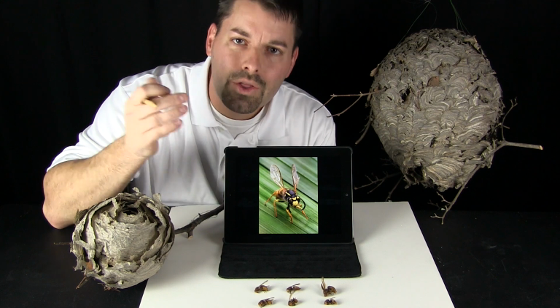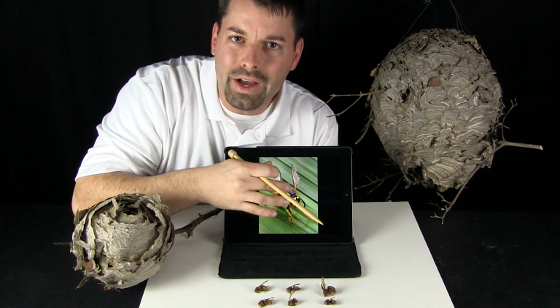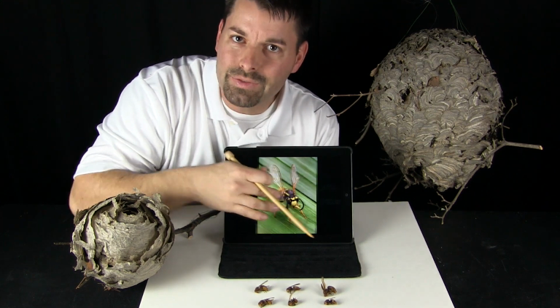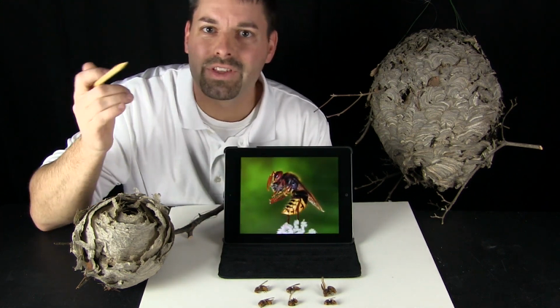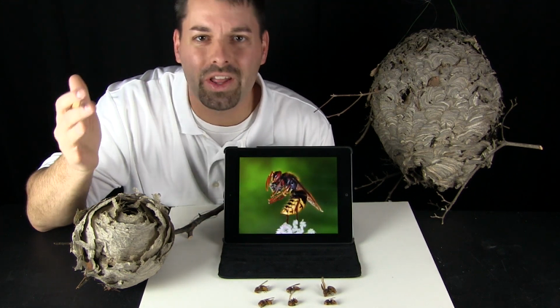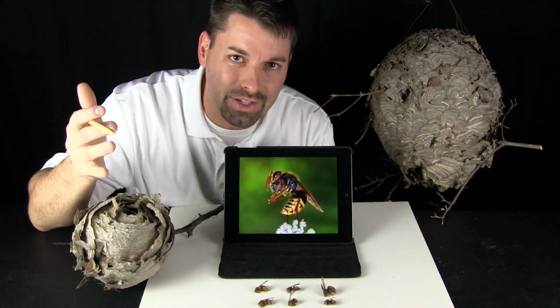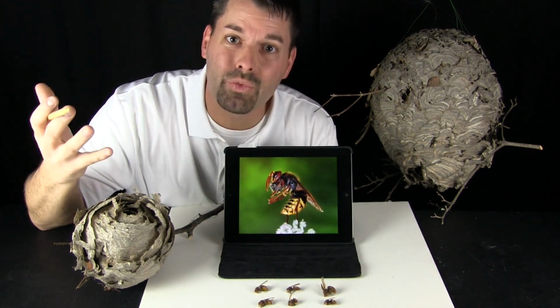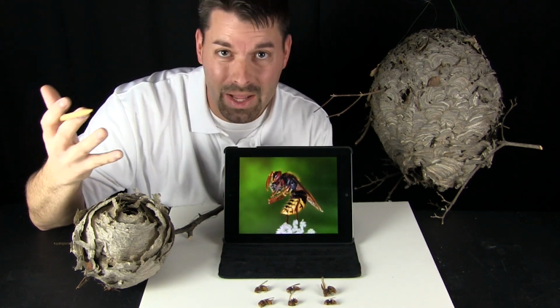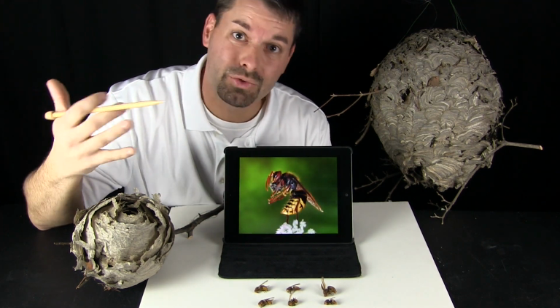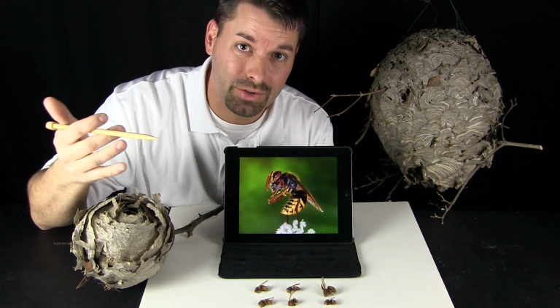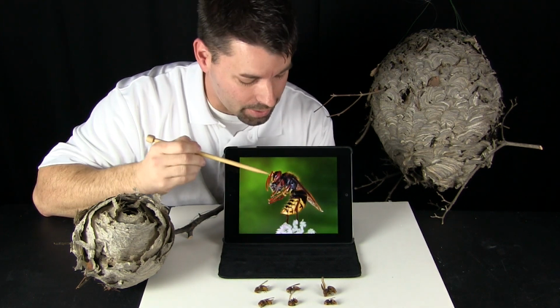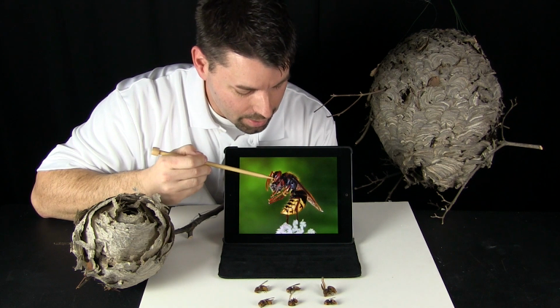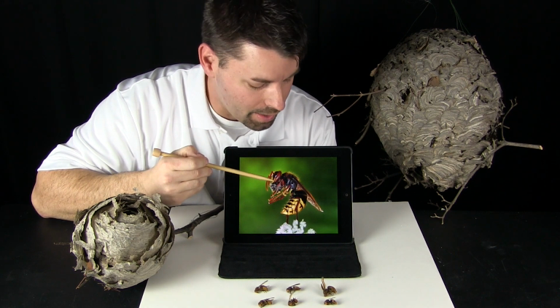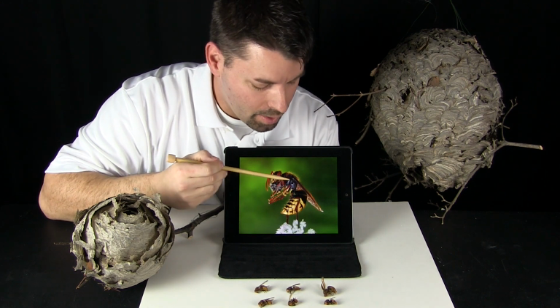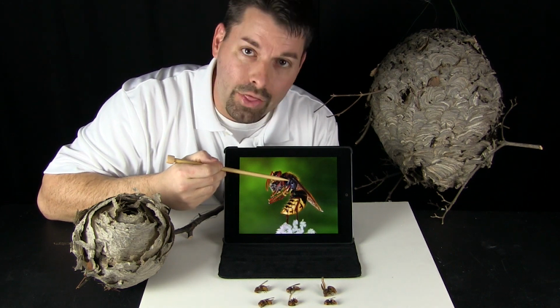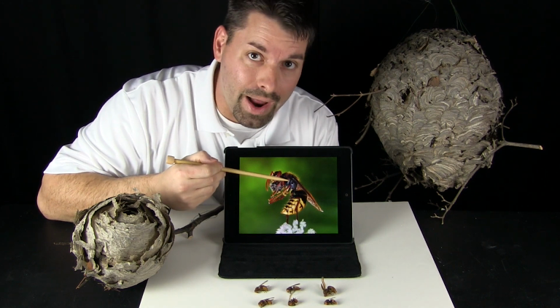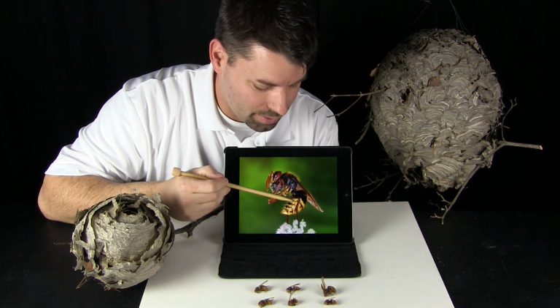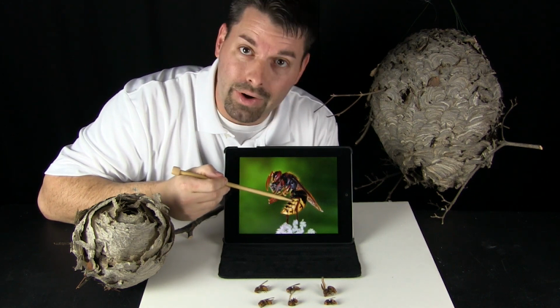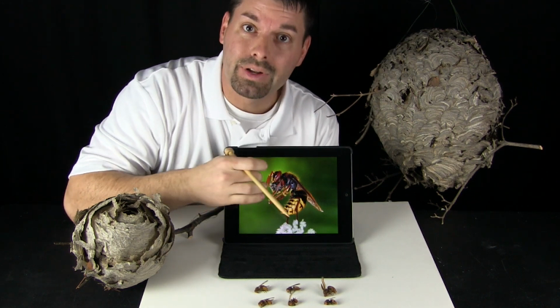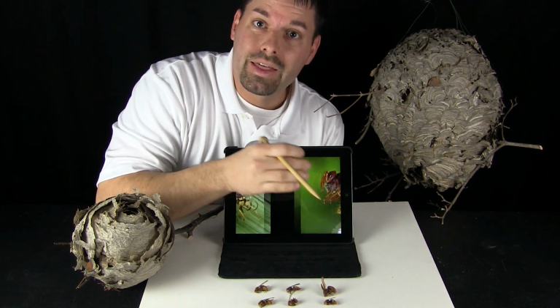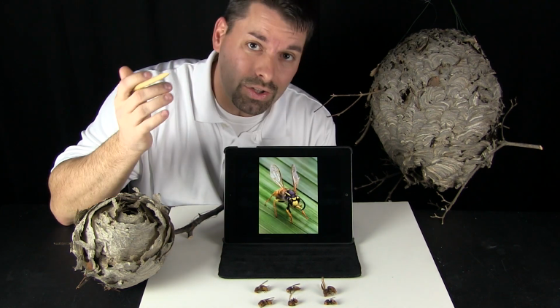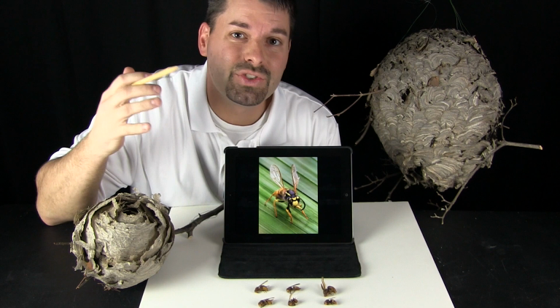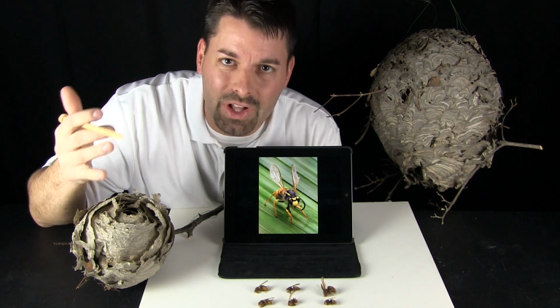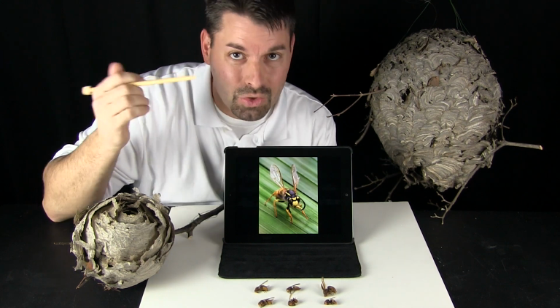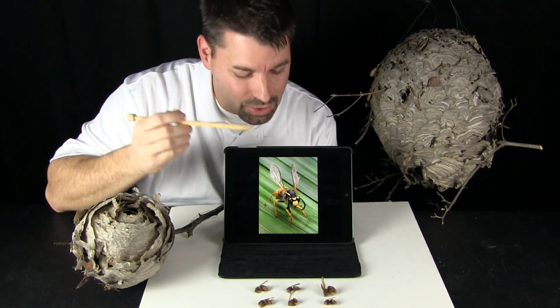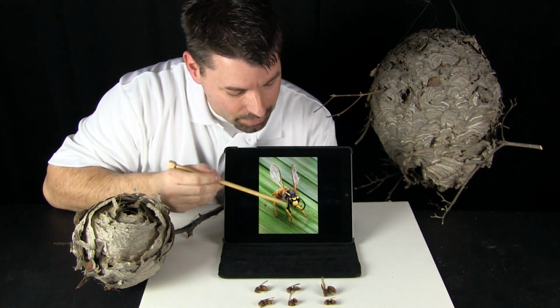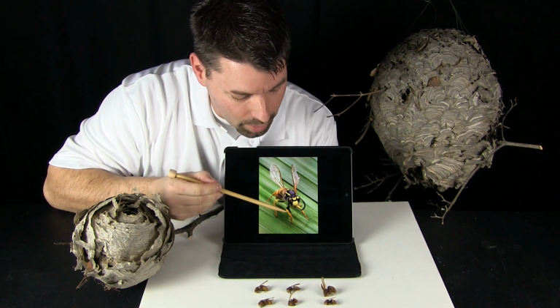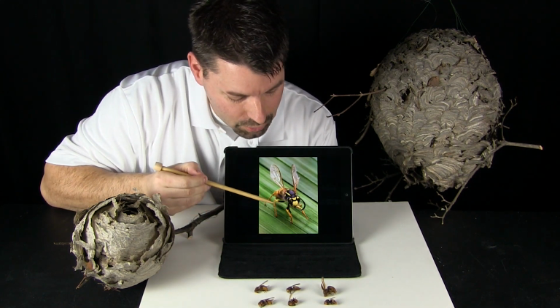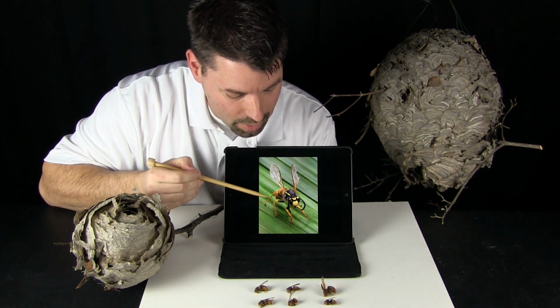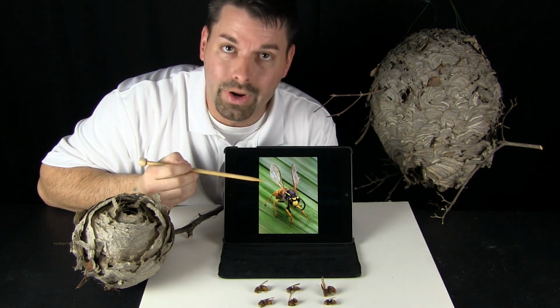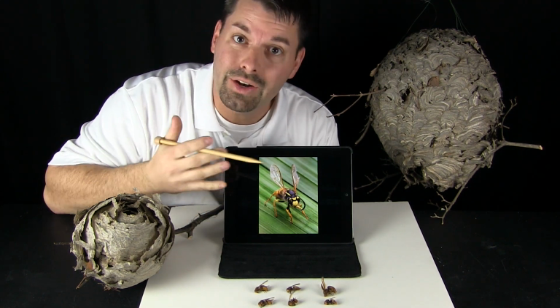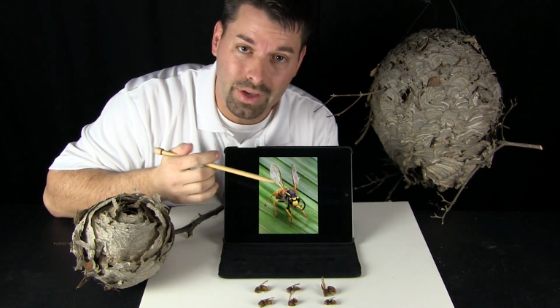Through science we have discovered that all insects have three body parts — a head, a thorax, and an abdomen. They also have six legs, three on each side.